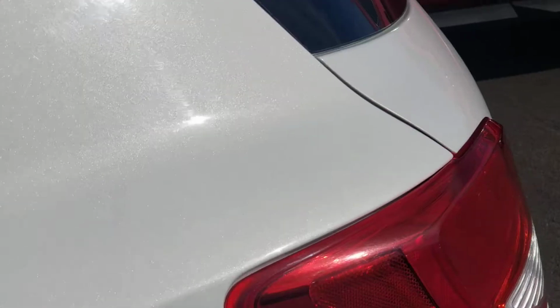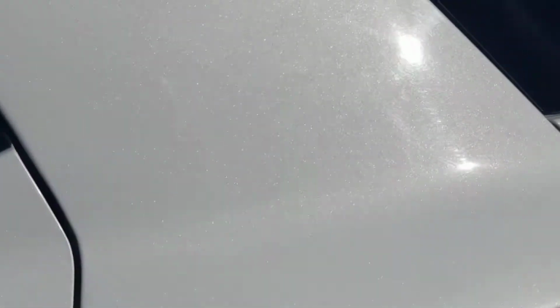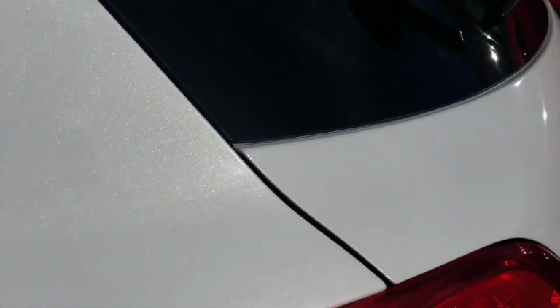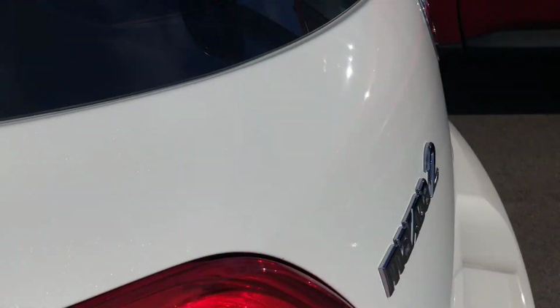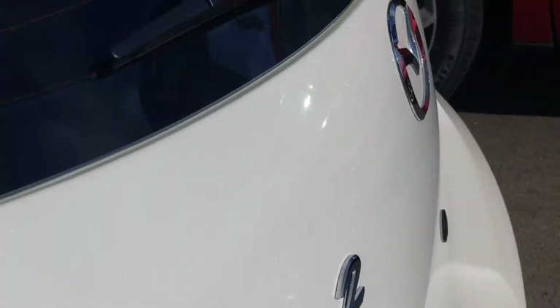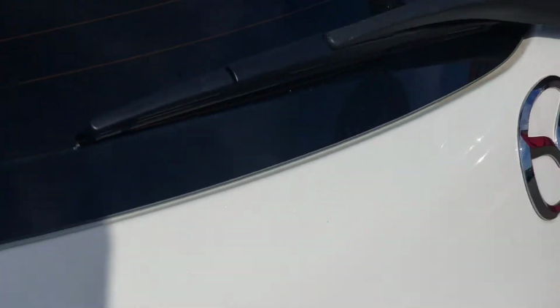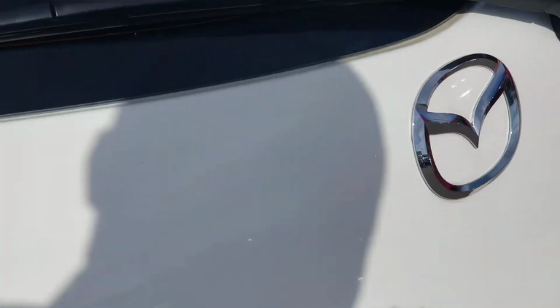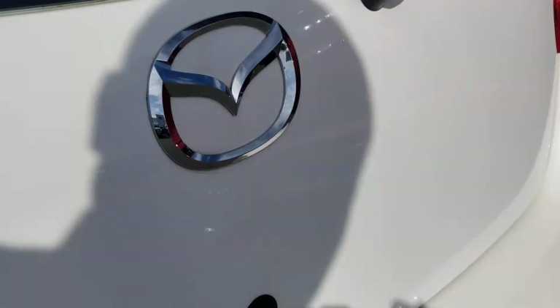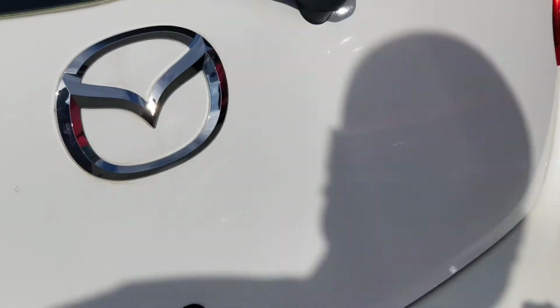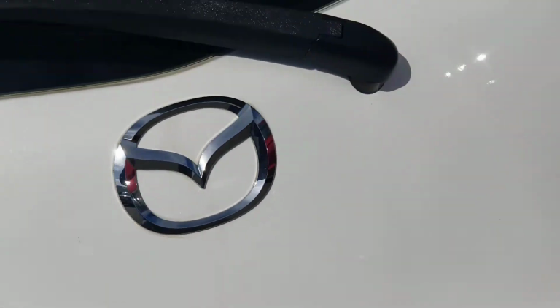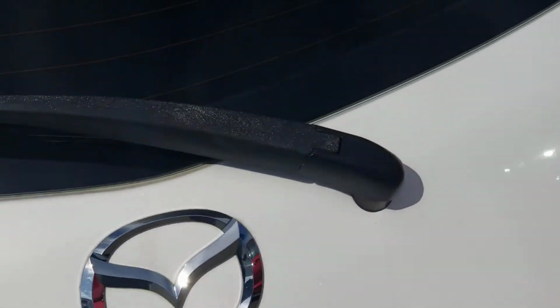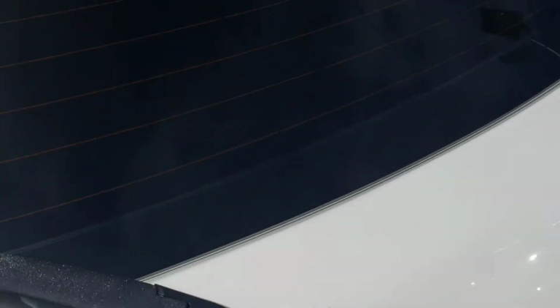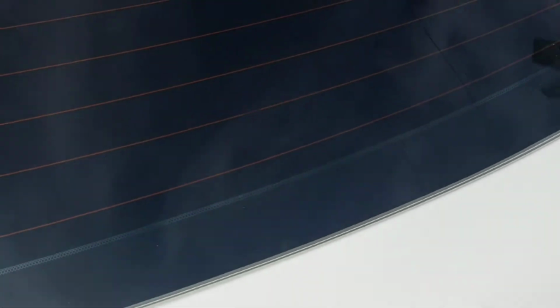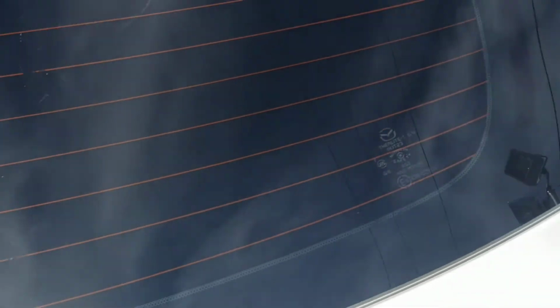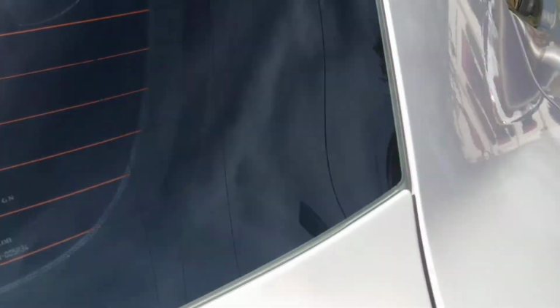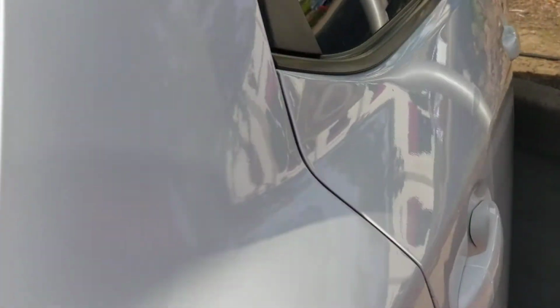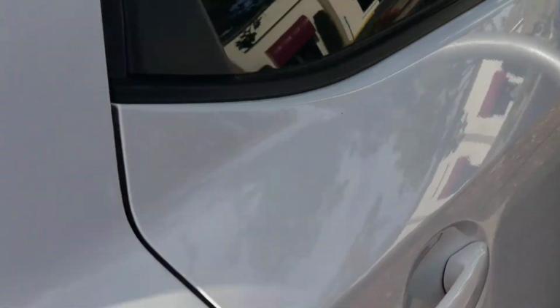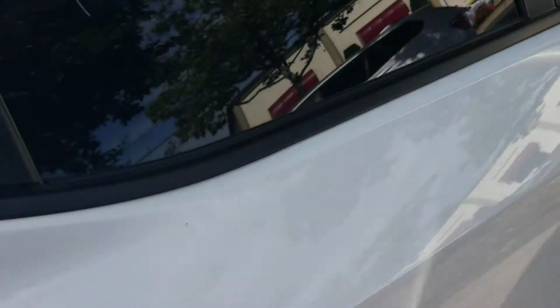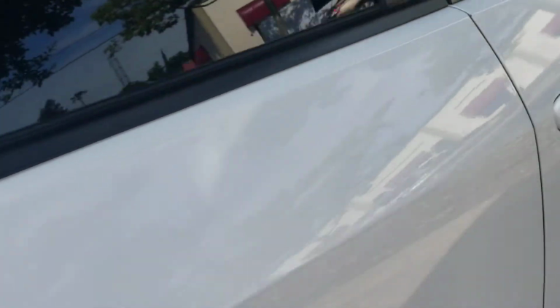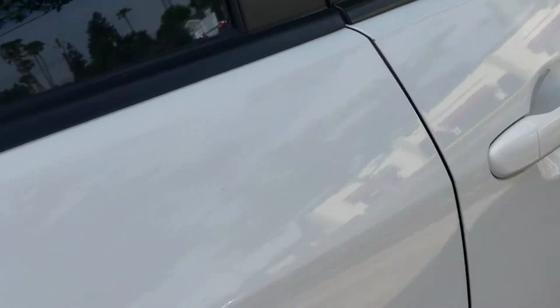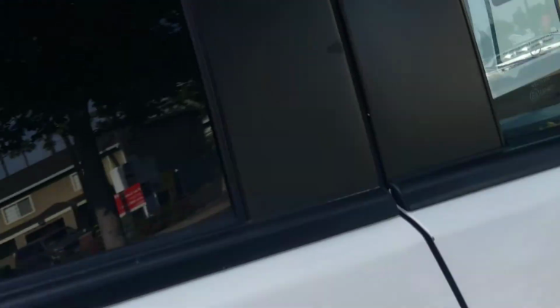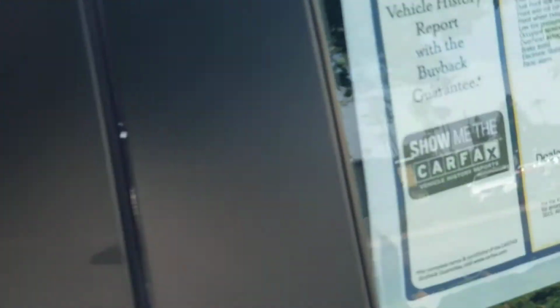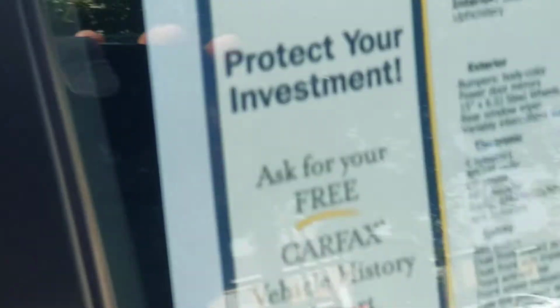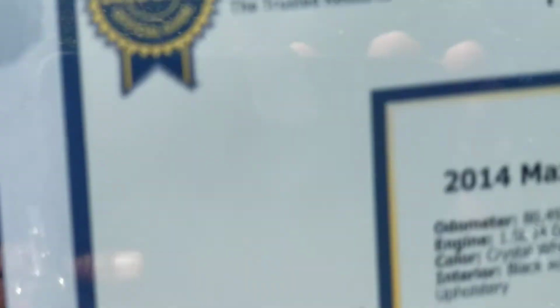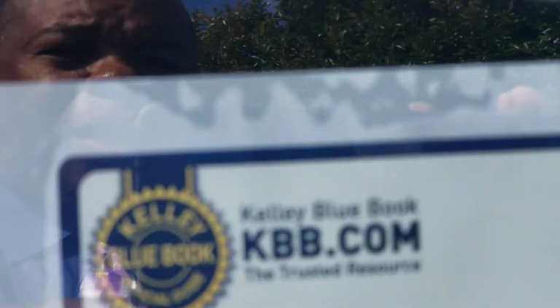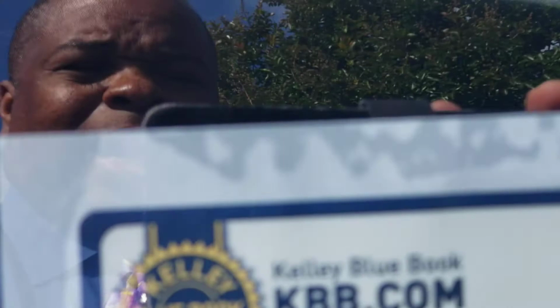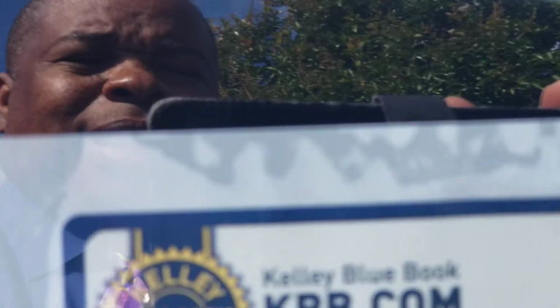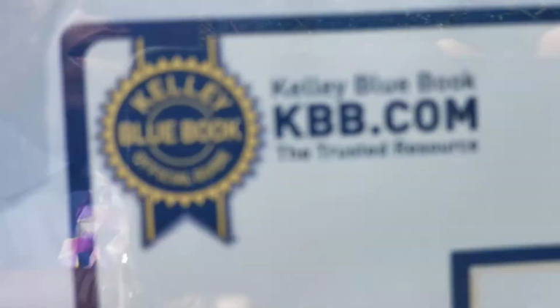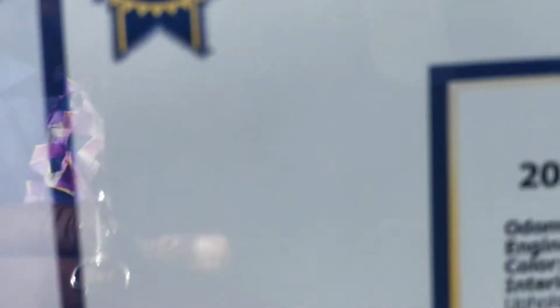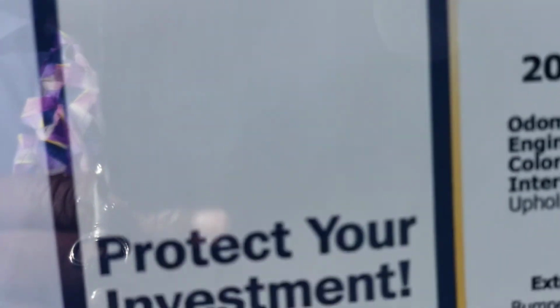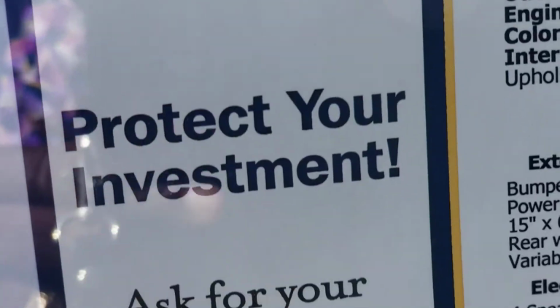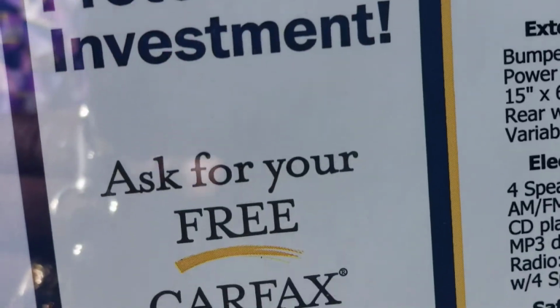It has tinted windows all the way around. As I'm panning around the vehicle, you can see it's white — not a scratch on it. This is the actual window sticker. It has 80,511 miles on it.